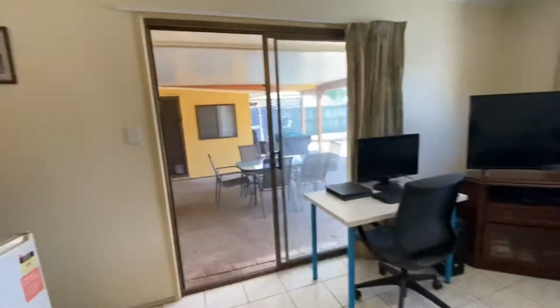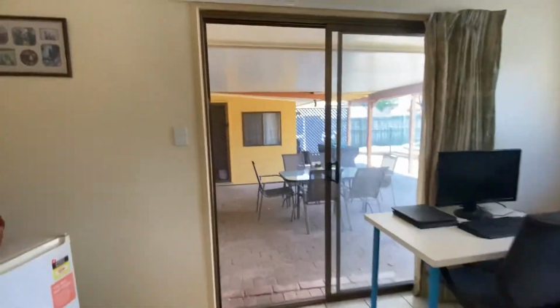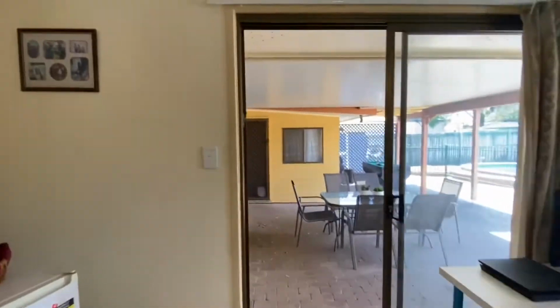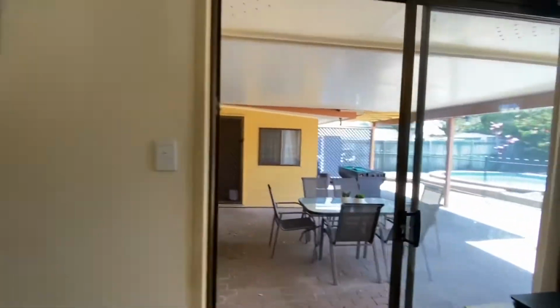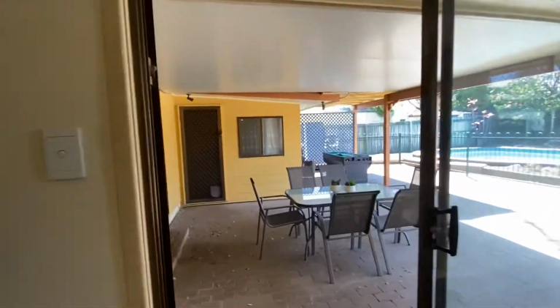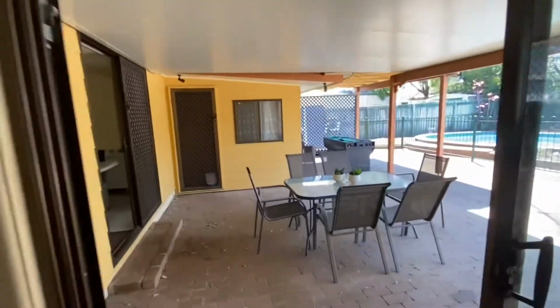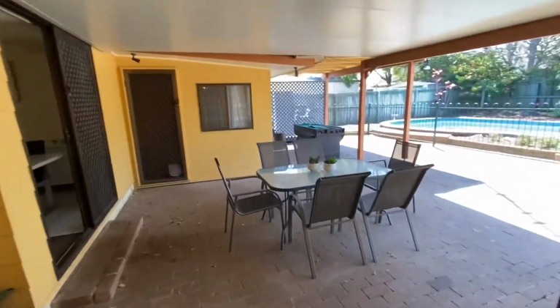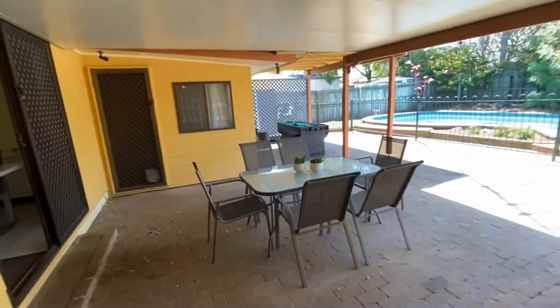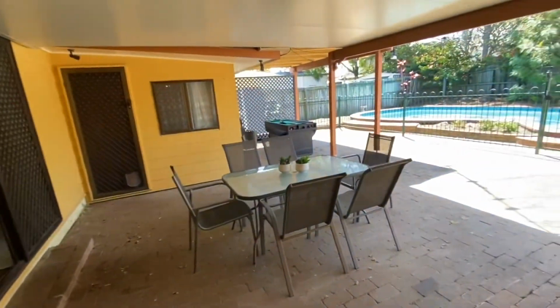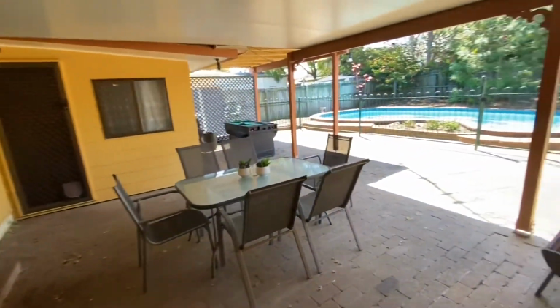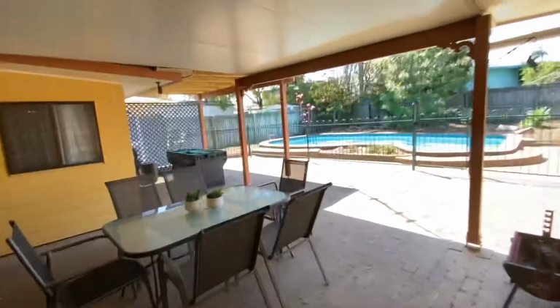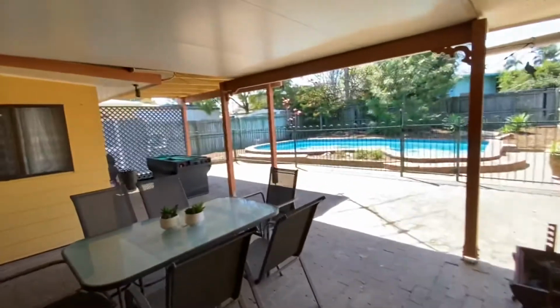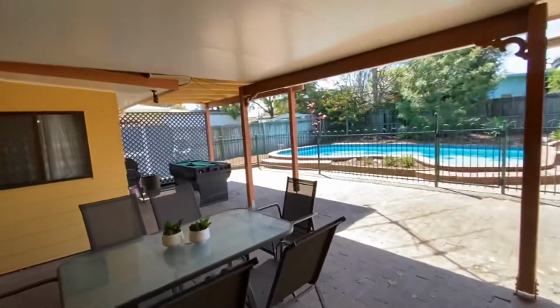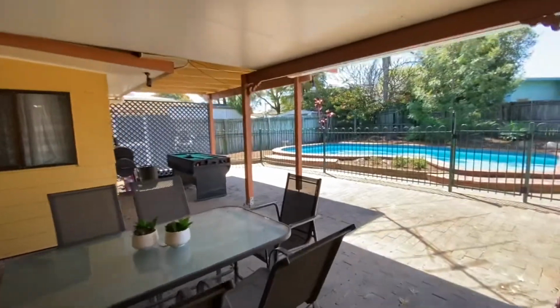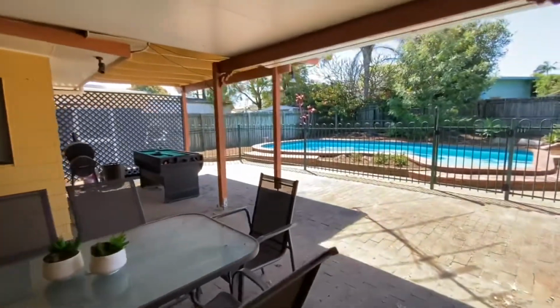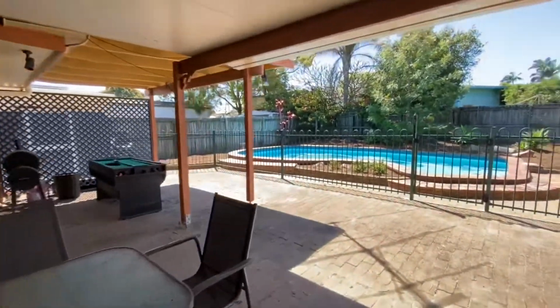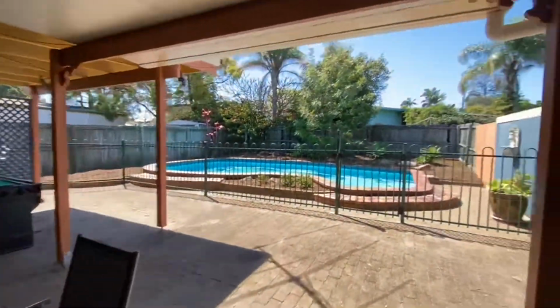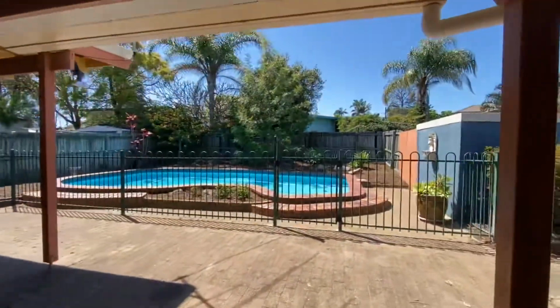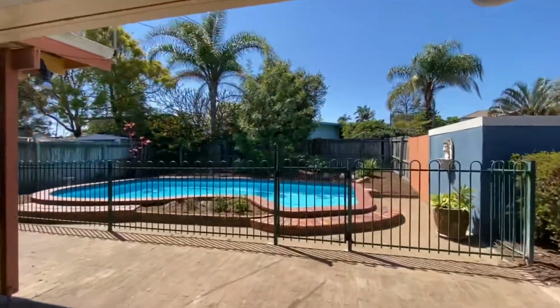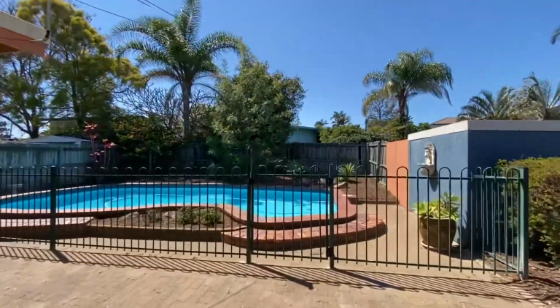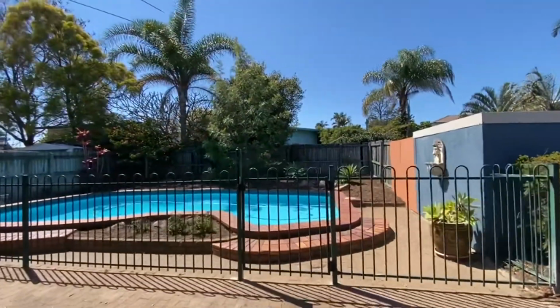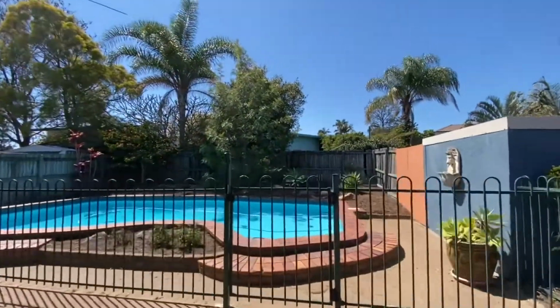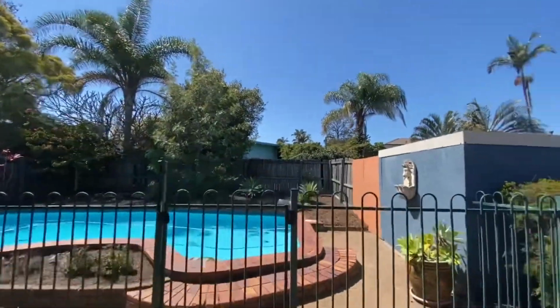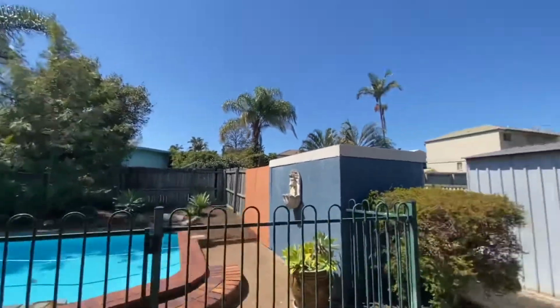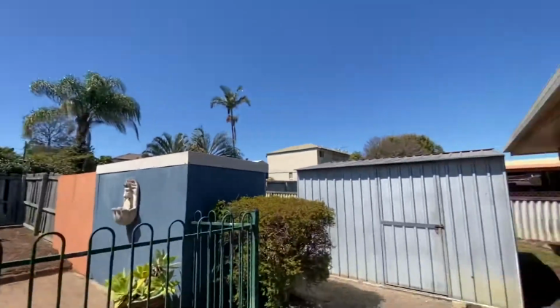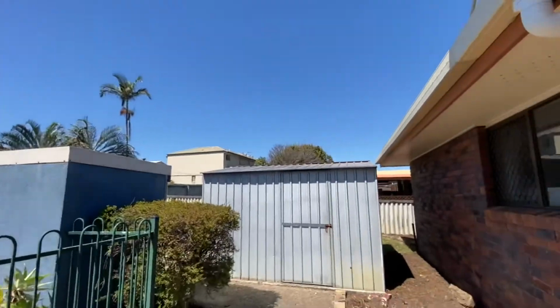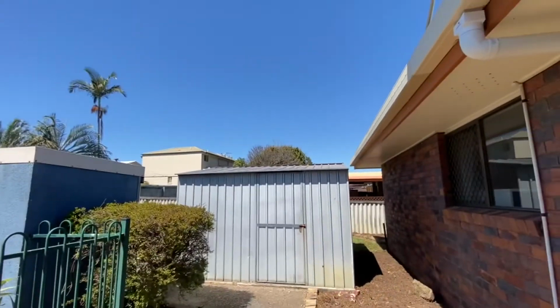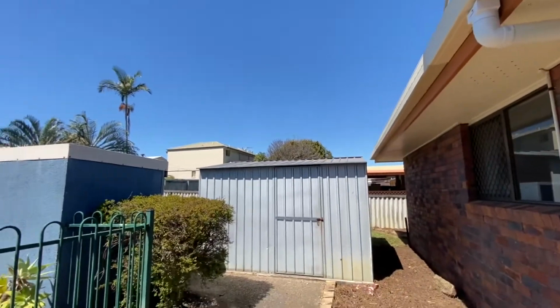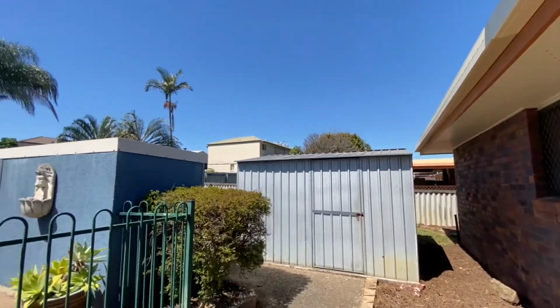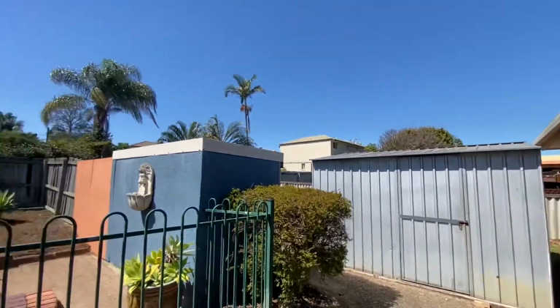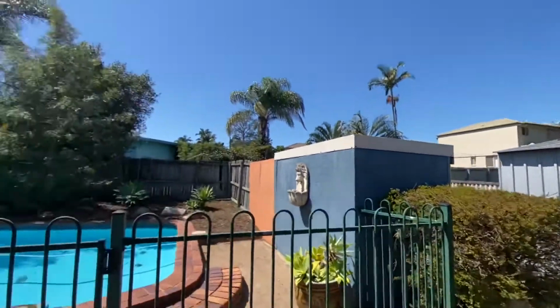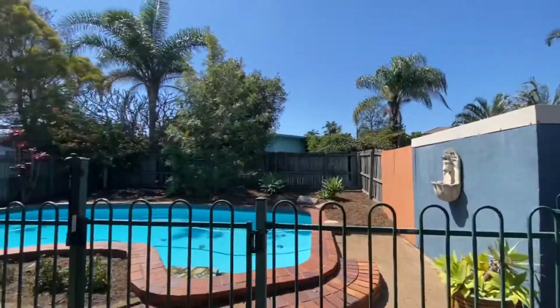The biggest feature about this property is this outdoor entertaining space. It does flow out to this beautiful in-ground swimming pool, with a copious amount of space outside and an abundance of storage here as well. I'll show you the pool first.